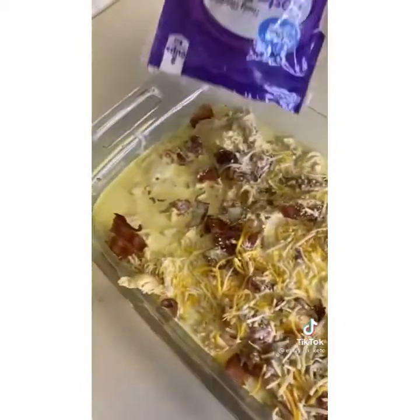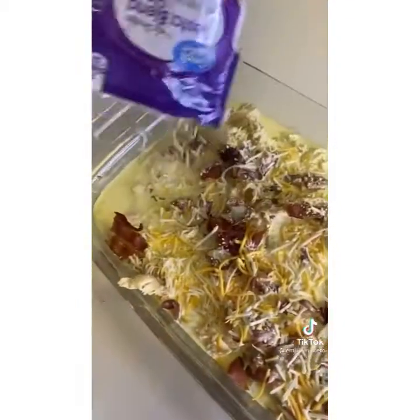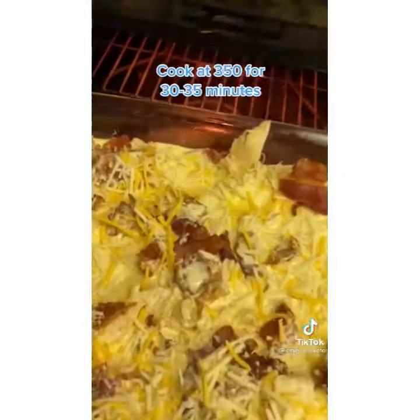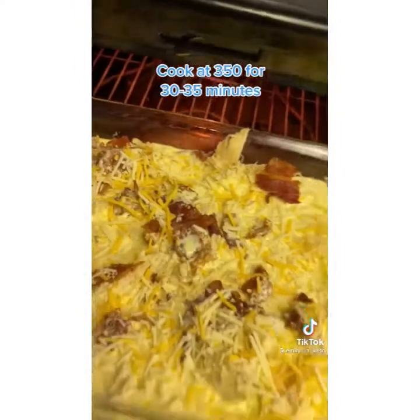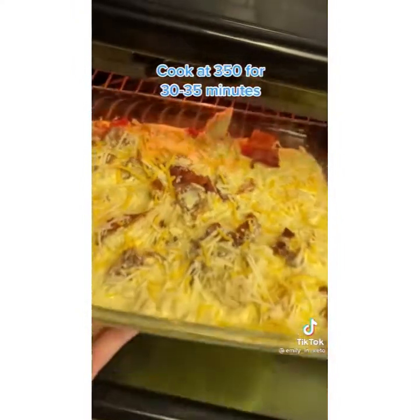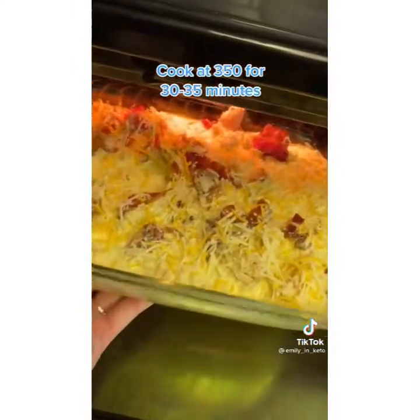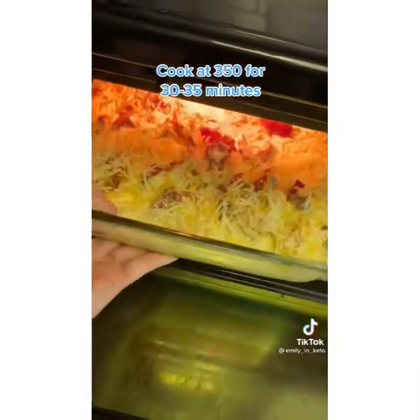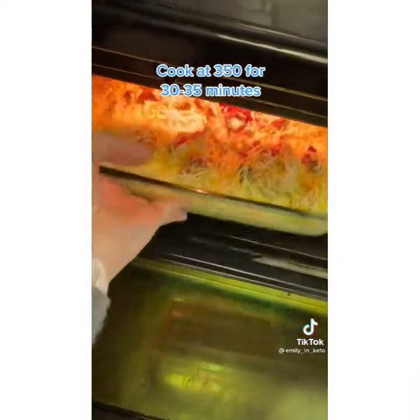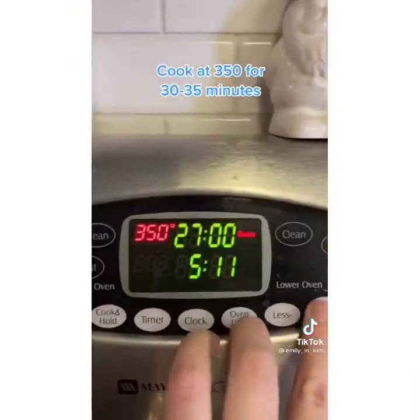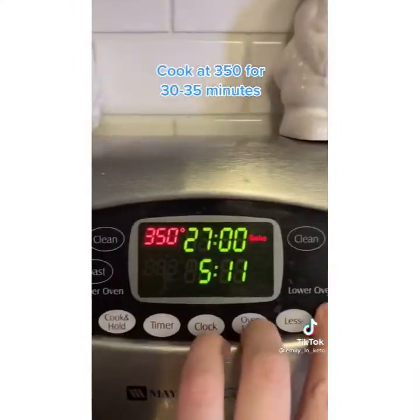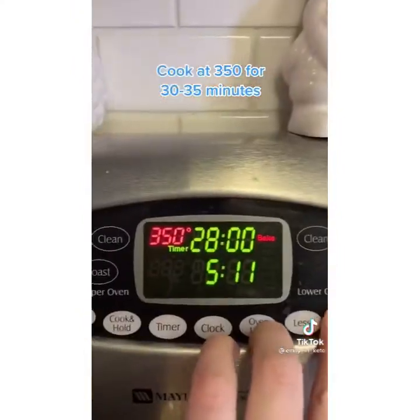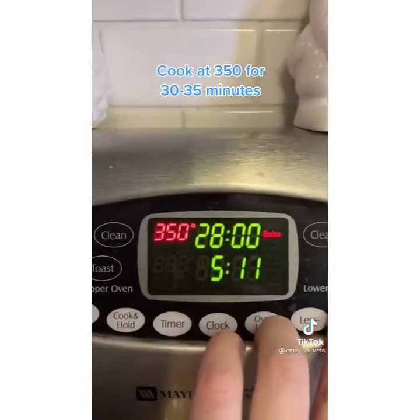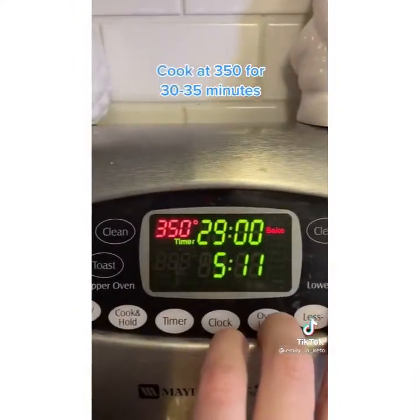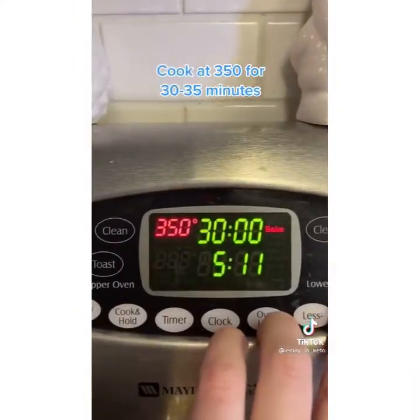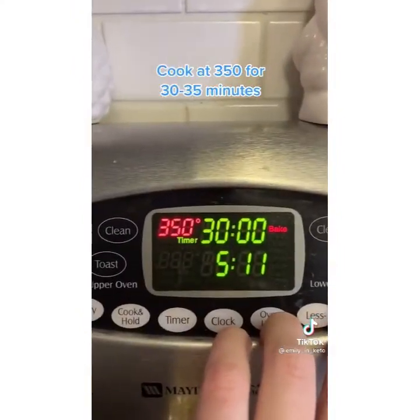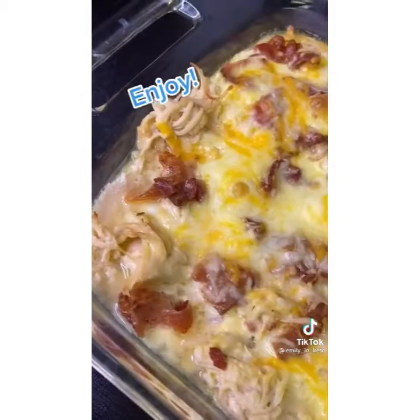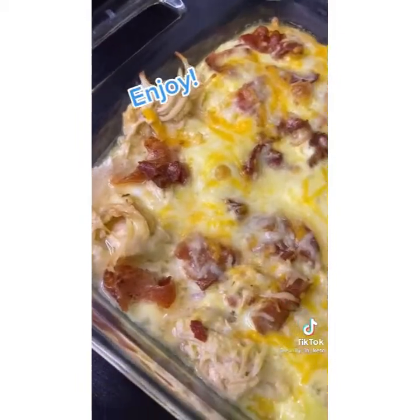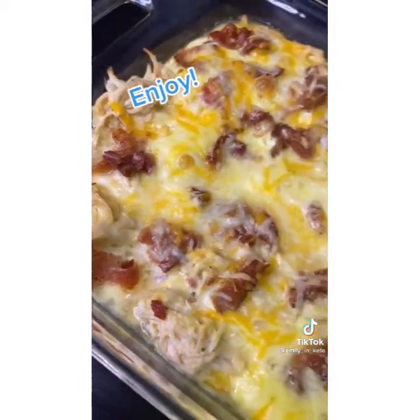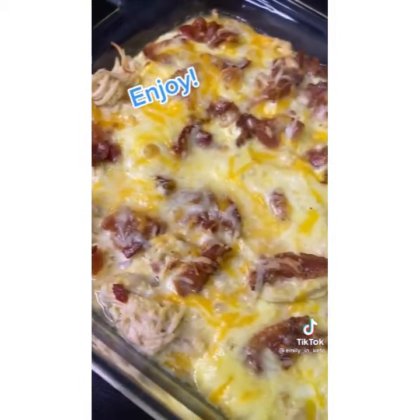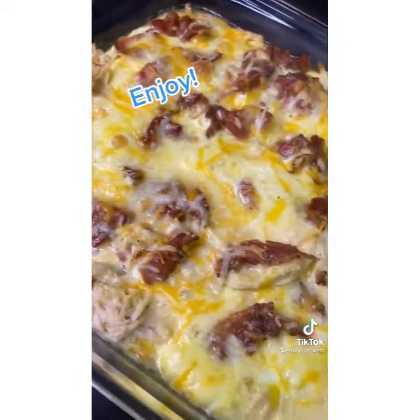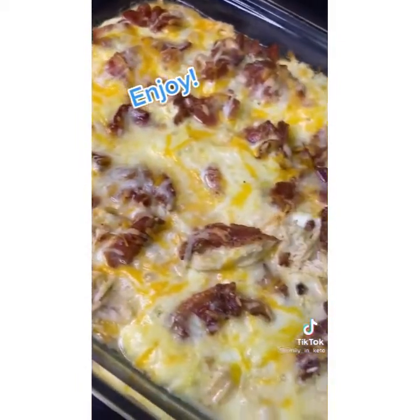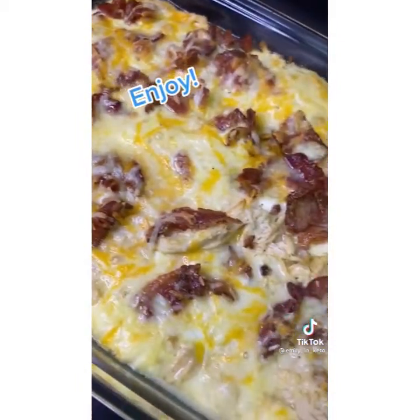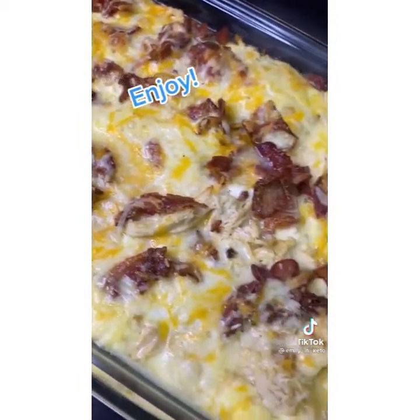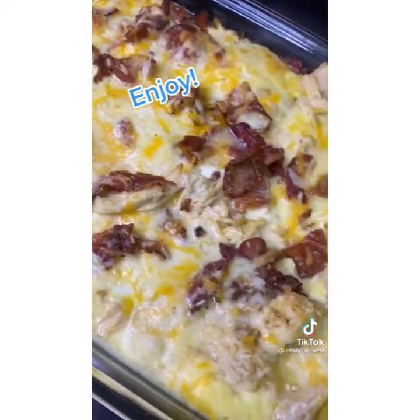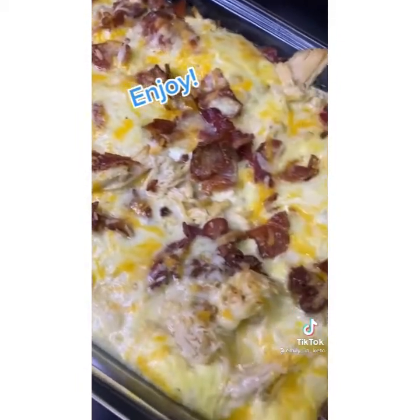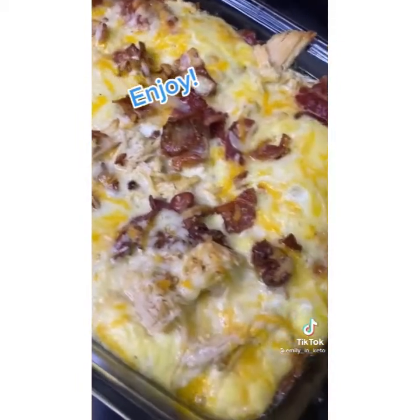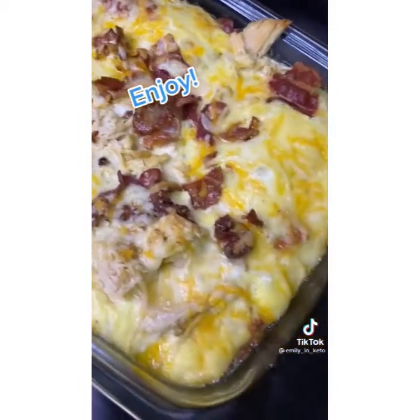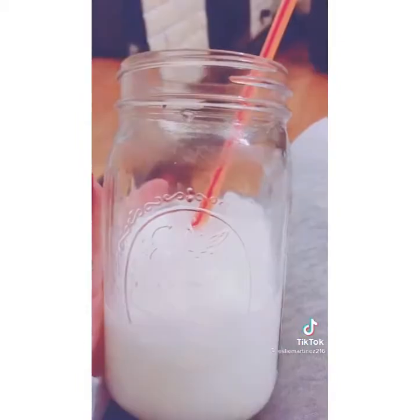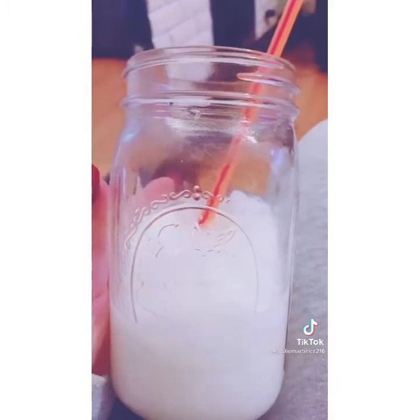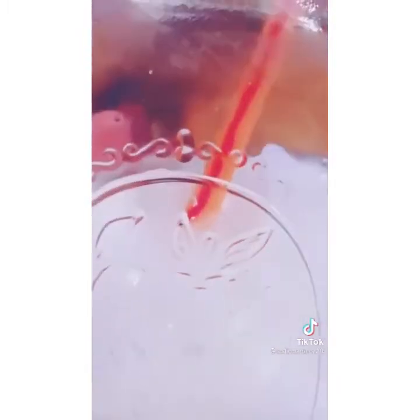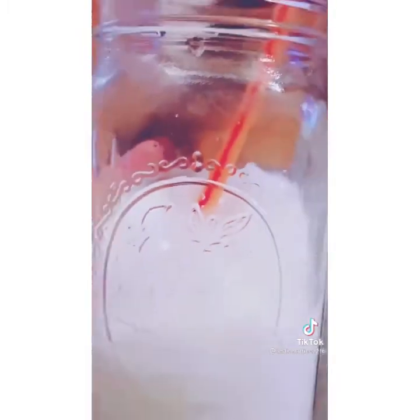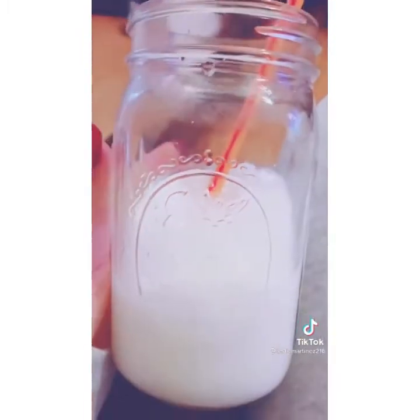Cook this in the oven at 350 for 30 to 35 minutes. That is it — this is one of my favorite recipes. It's great for meal prep. Try it out.